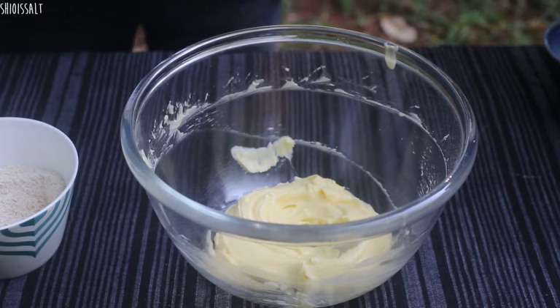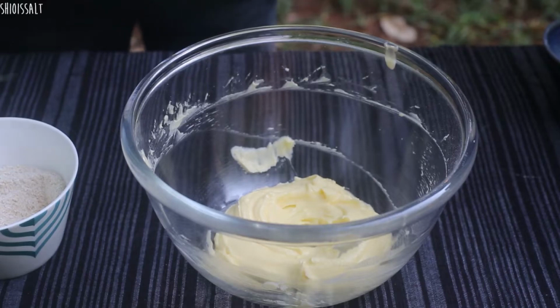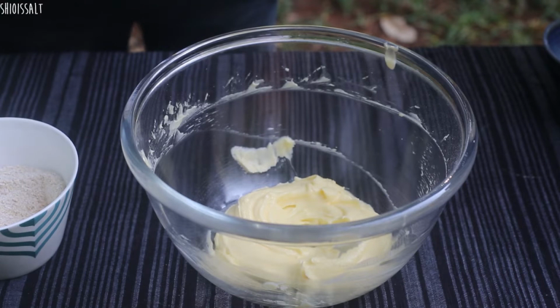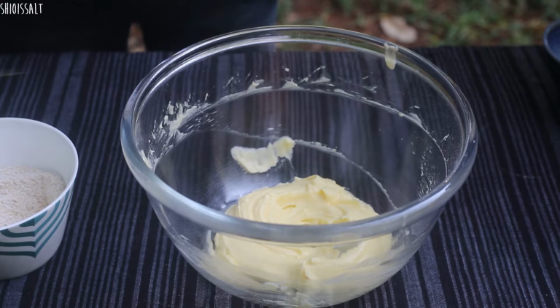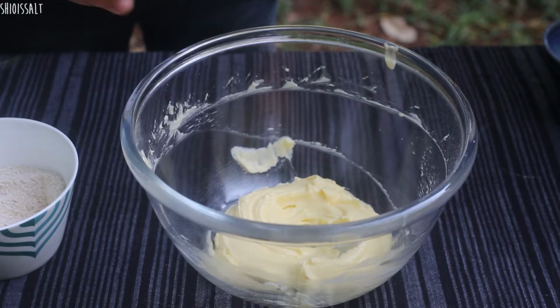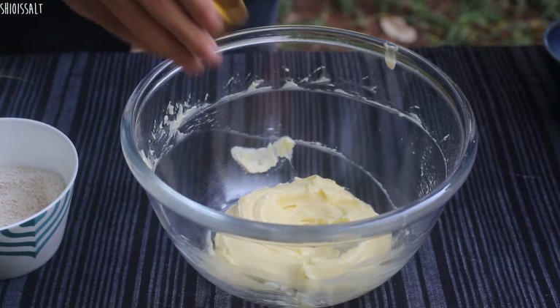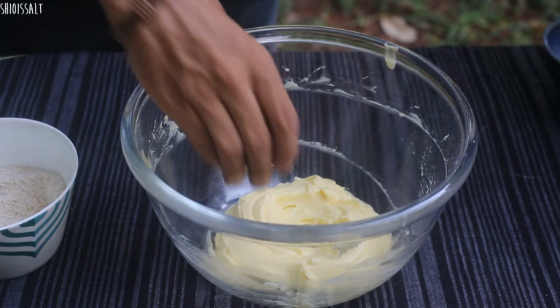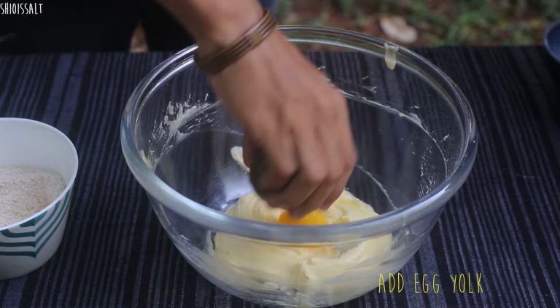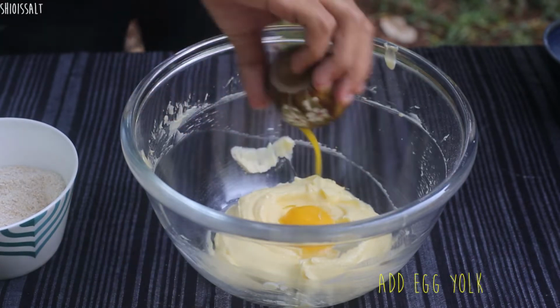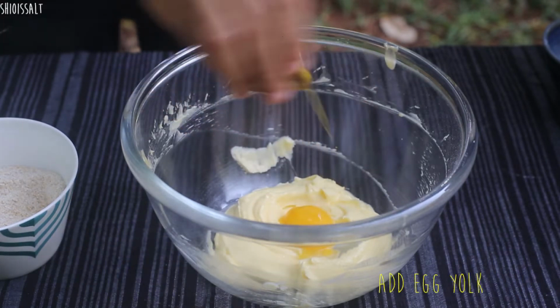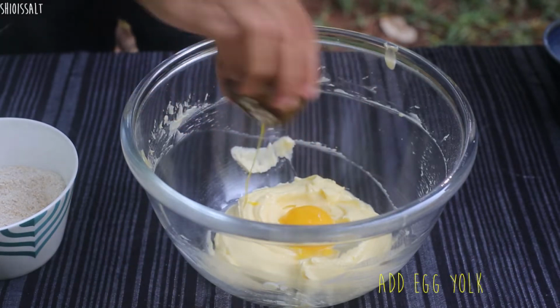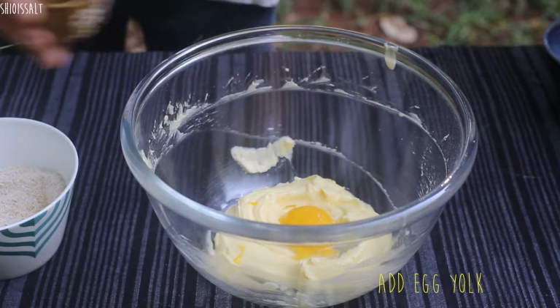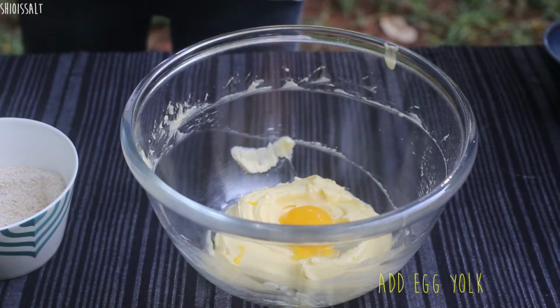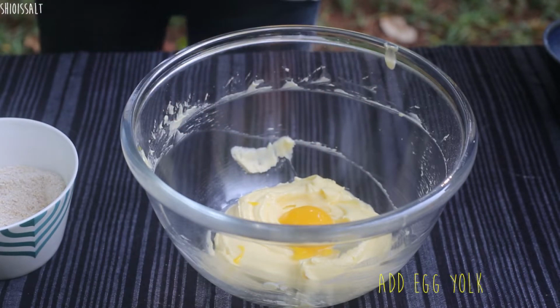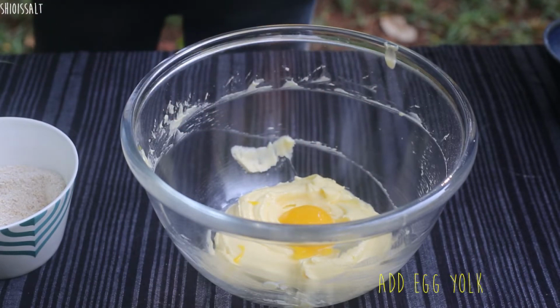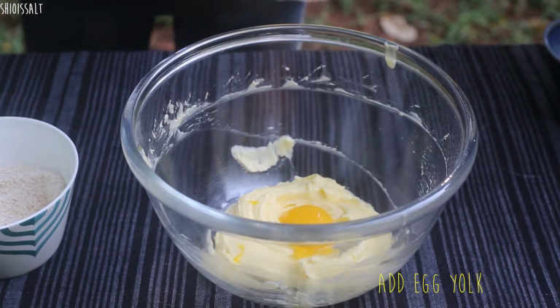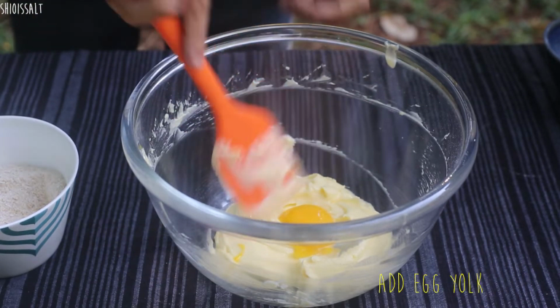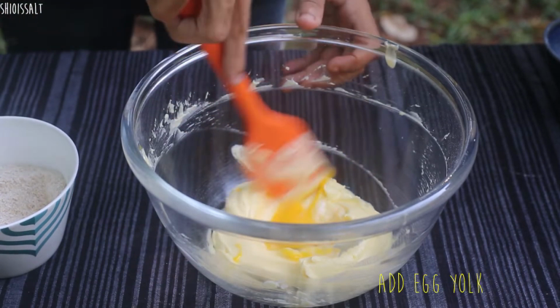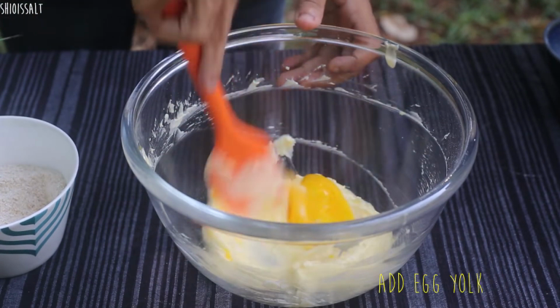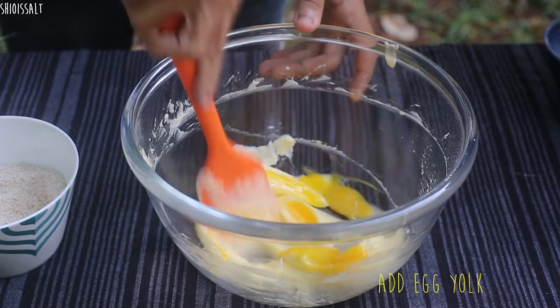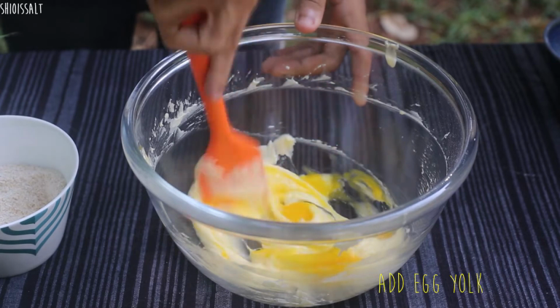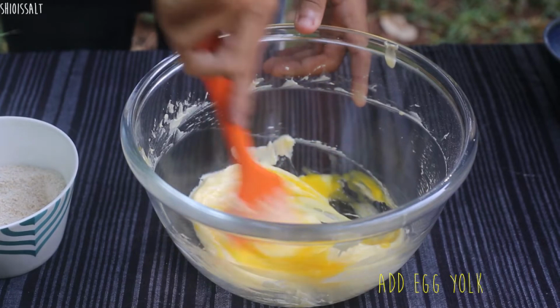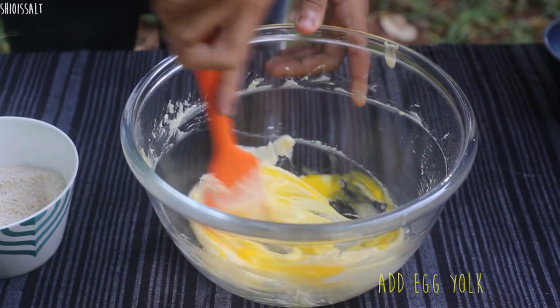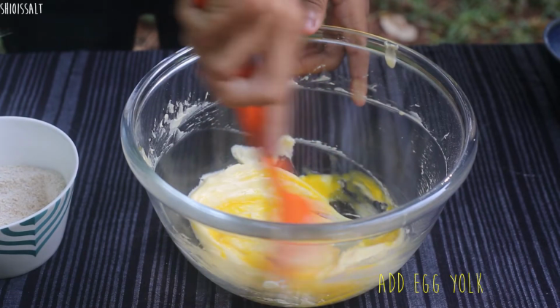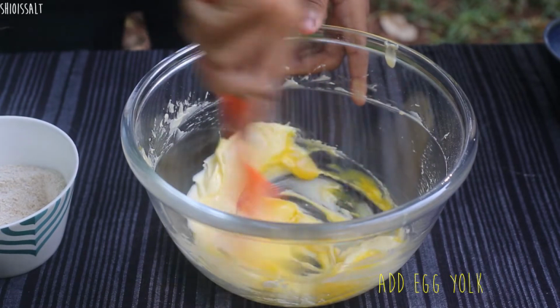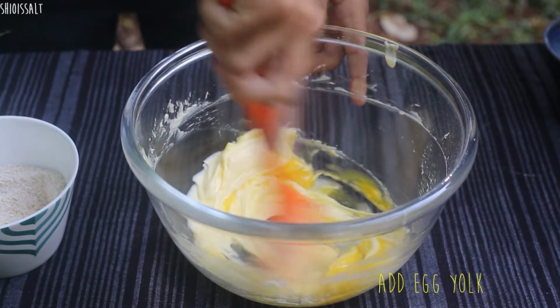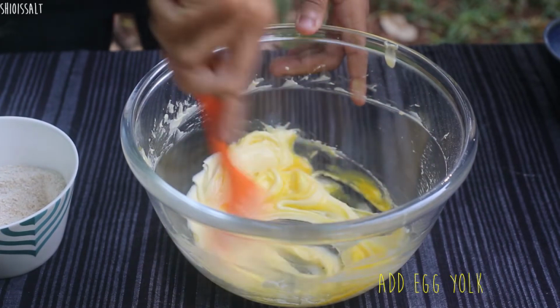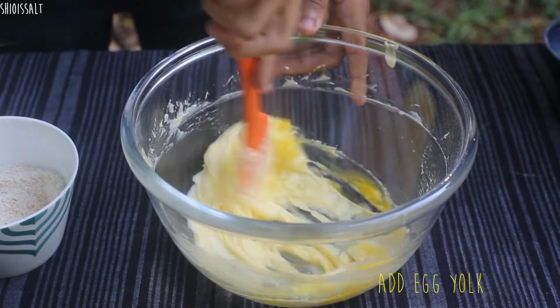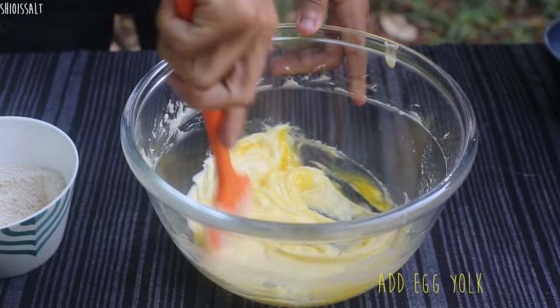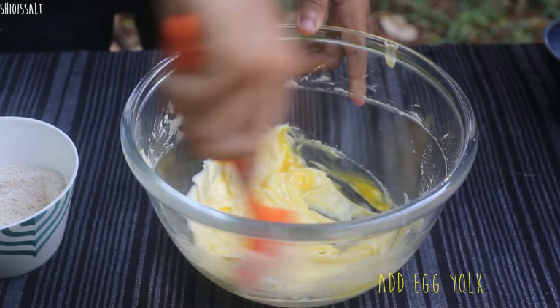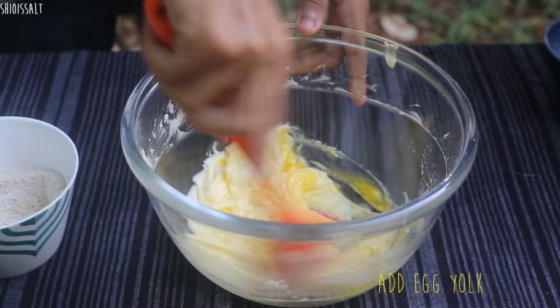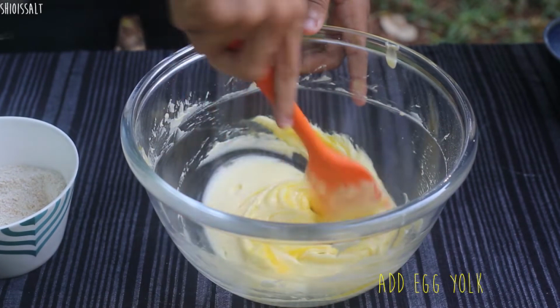Now I'll add the egg yolk and mix together. Oh, it looks so good, no?